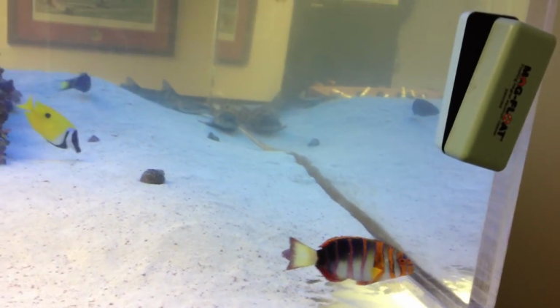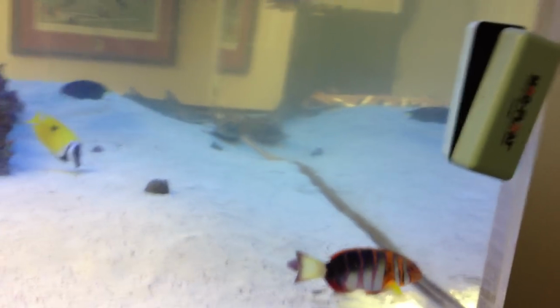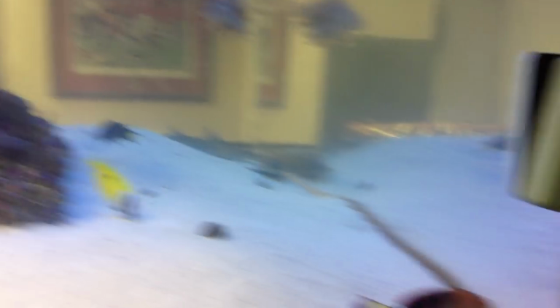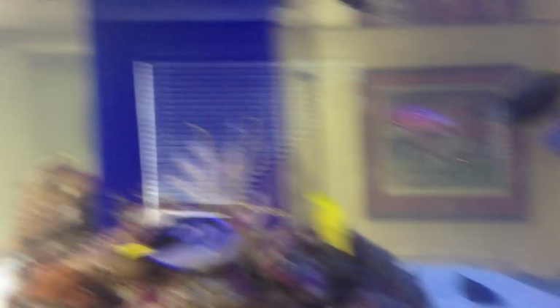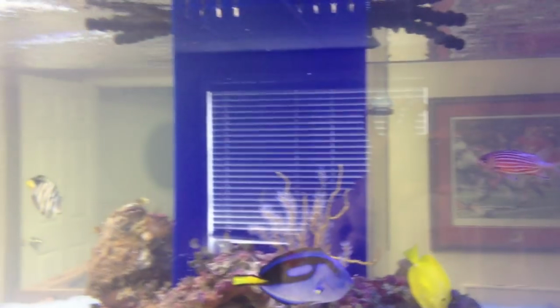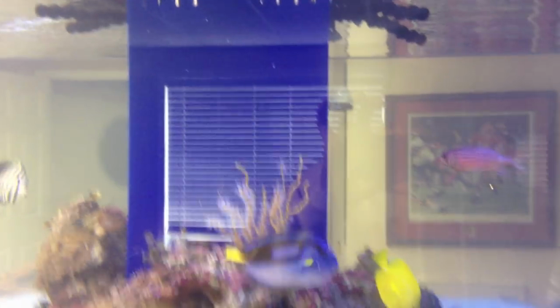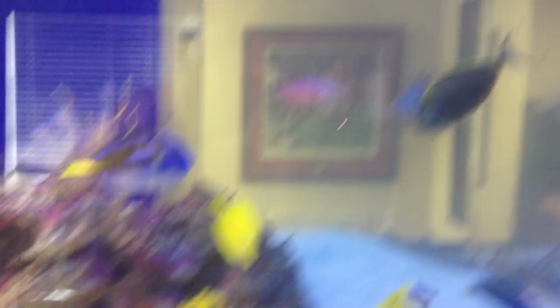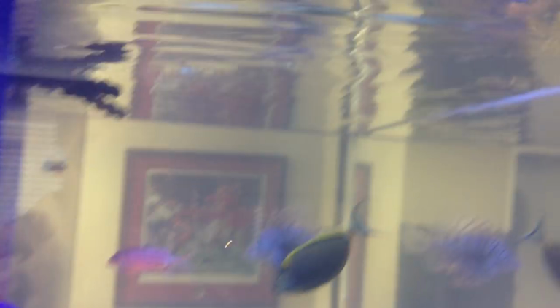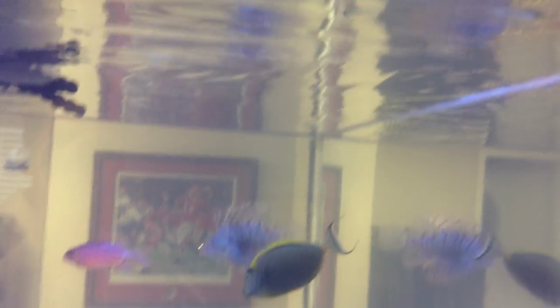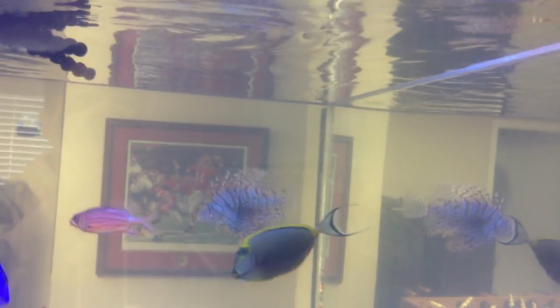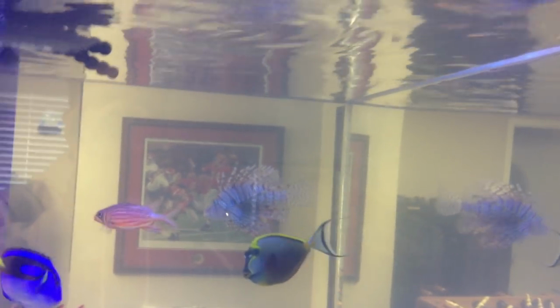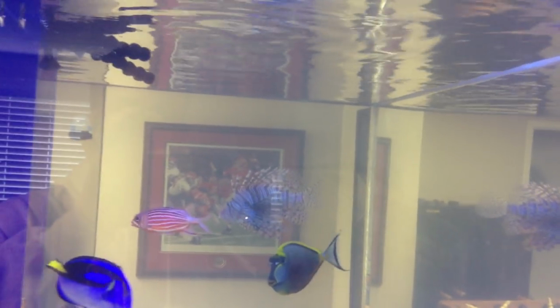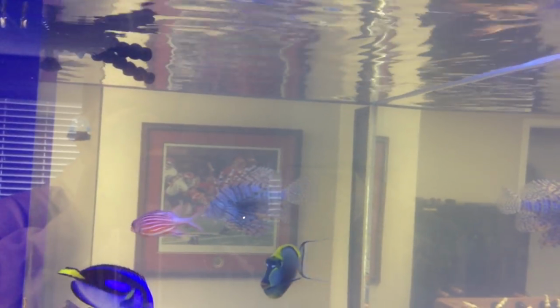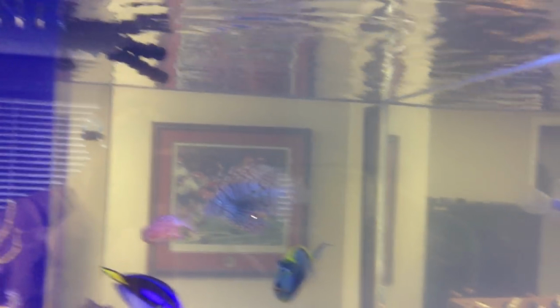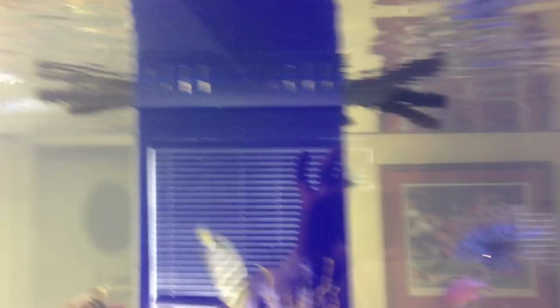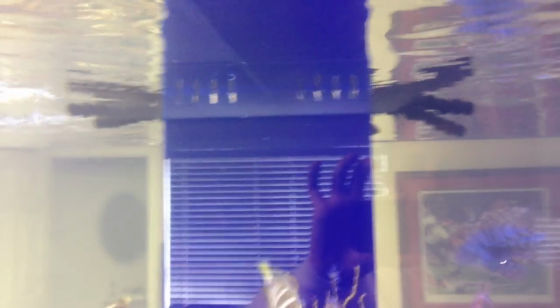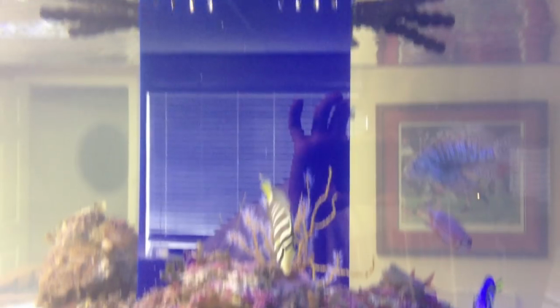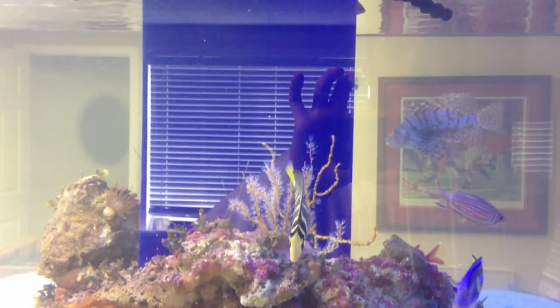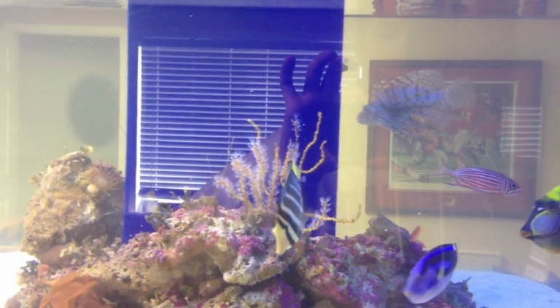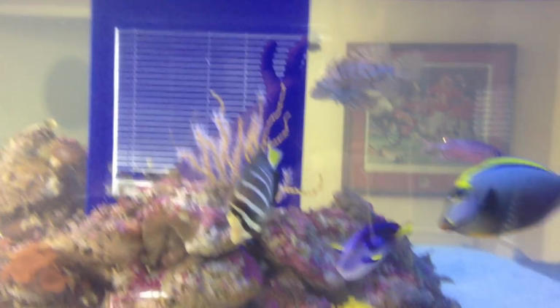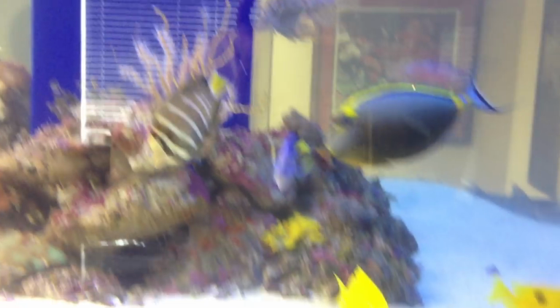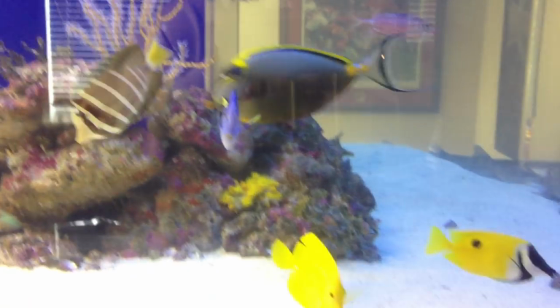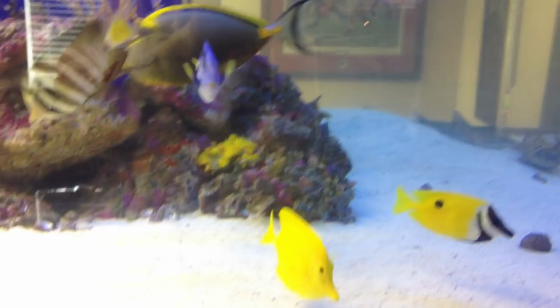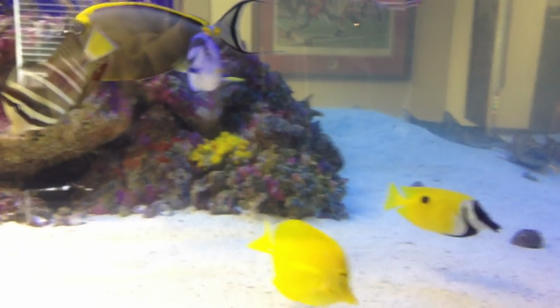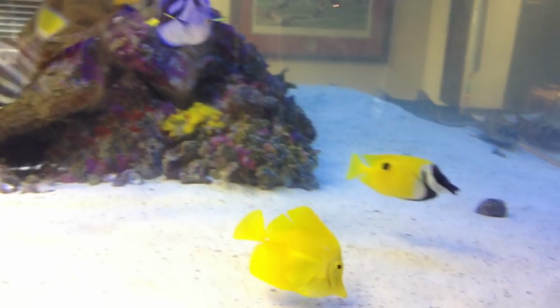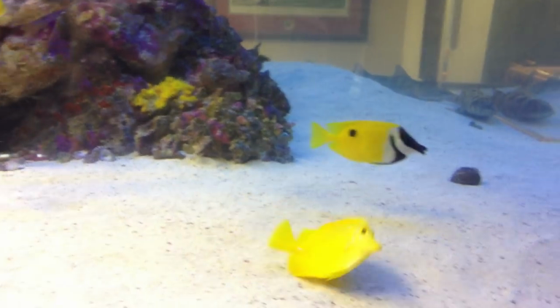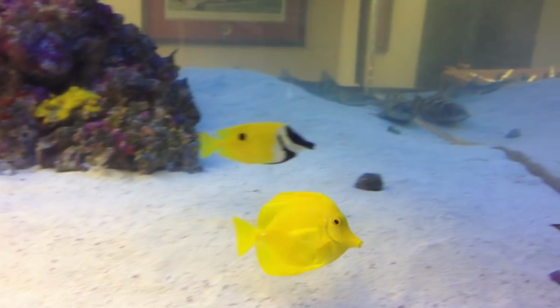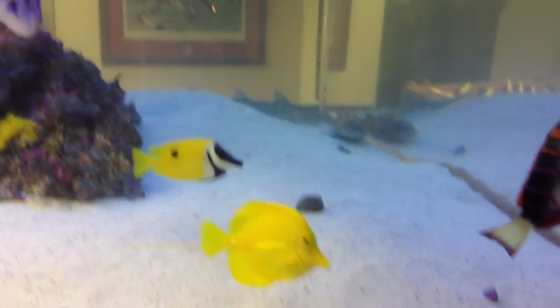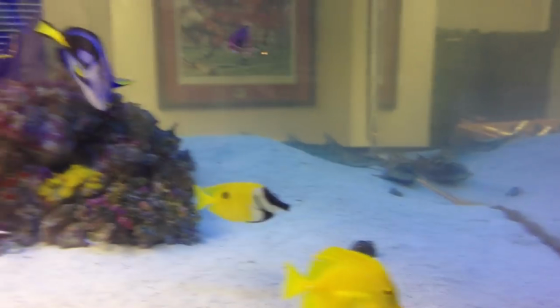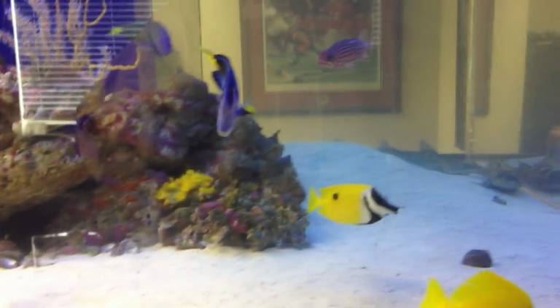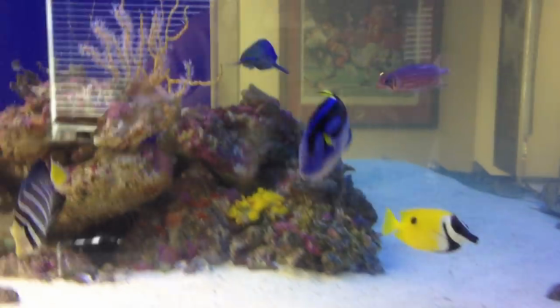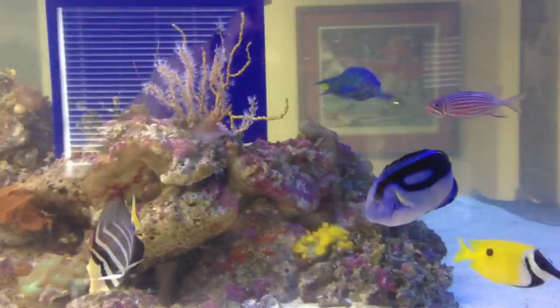There's an Australian harlequin tusk, a blue tang, a blonde naso tang — he's about 10 to 11 inches — a sailfin tang, and a yellow tang. Today I can see he's got a little split in his fin, so I don't know if something got a hold of him or what.